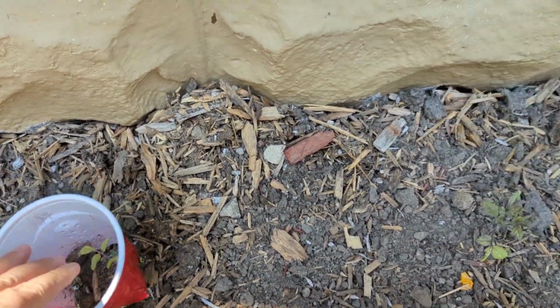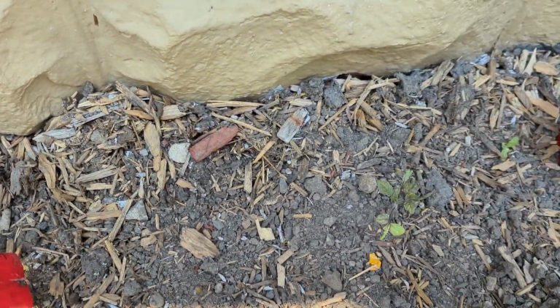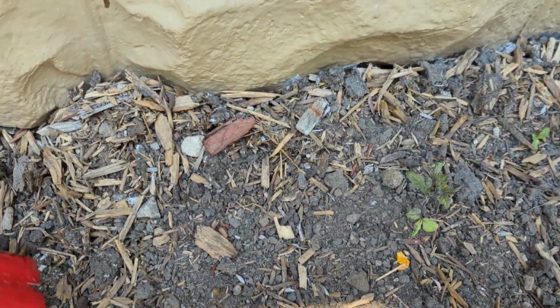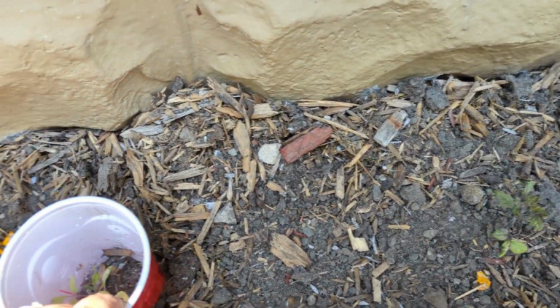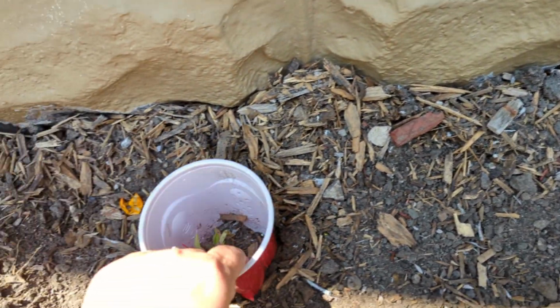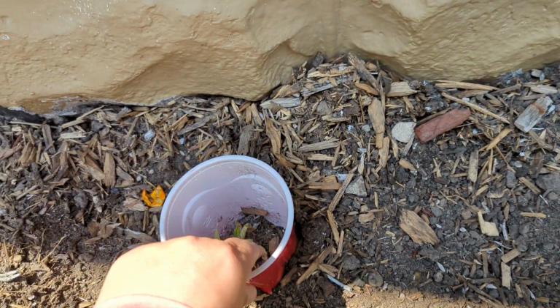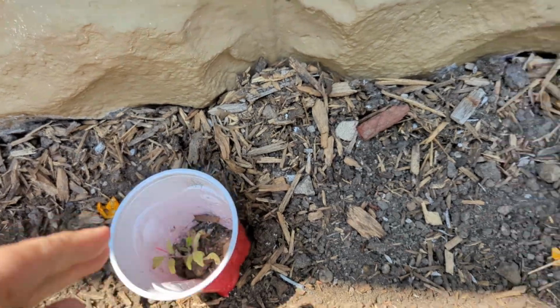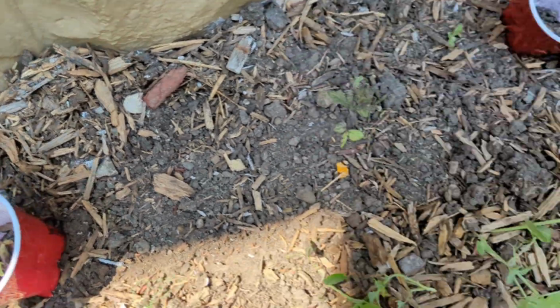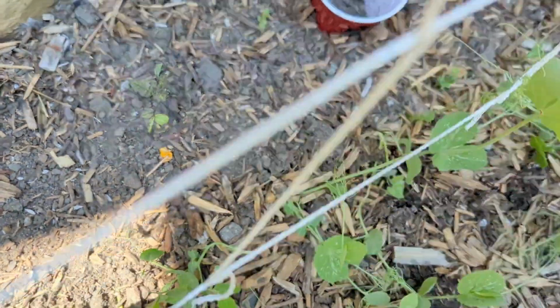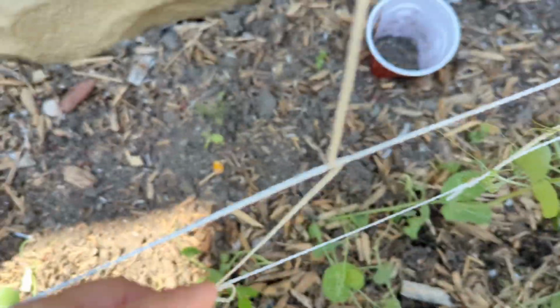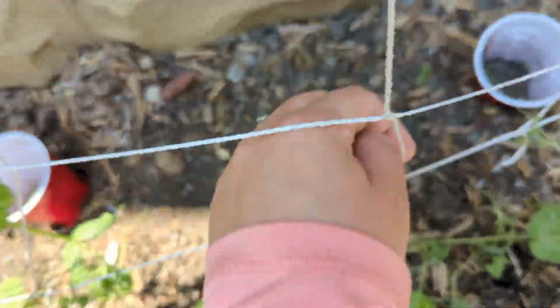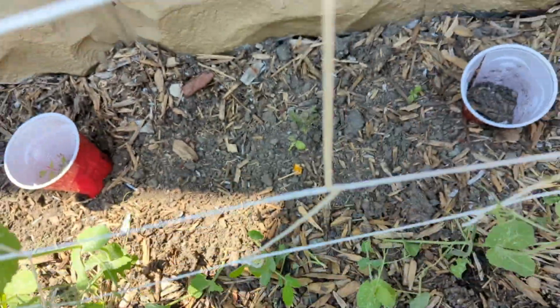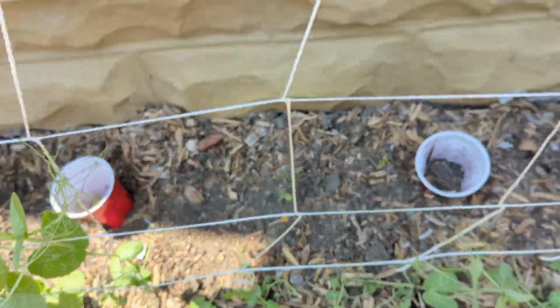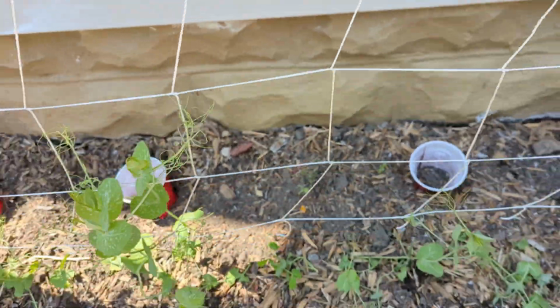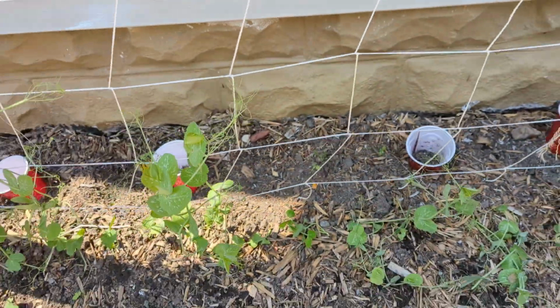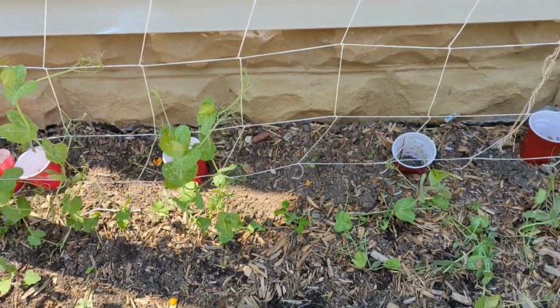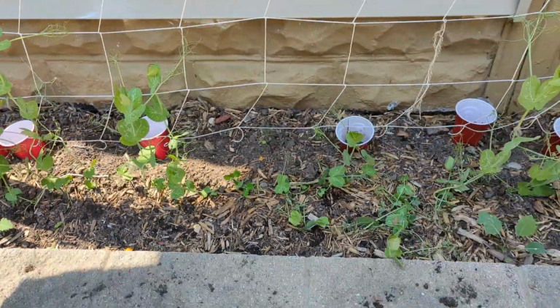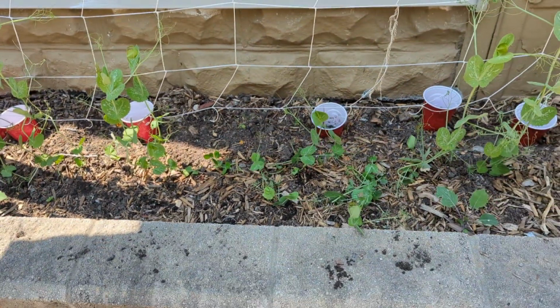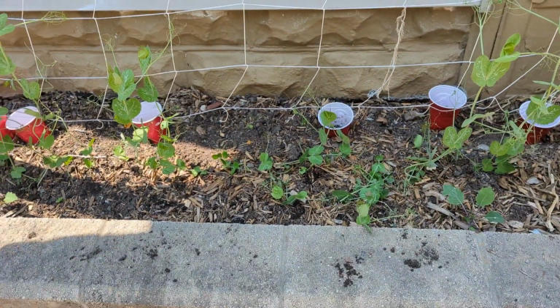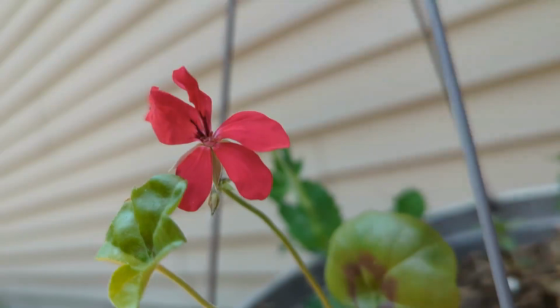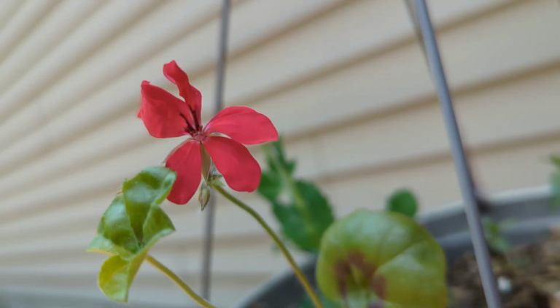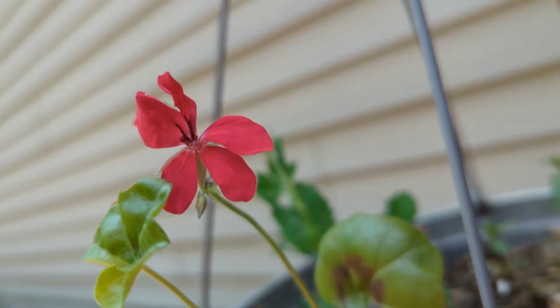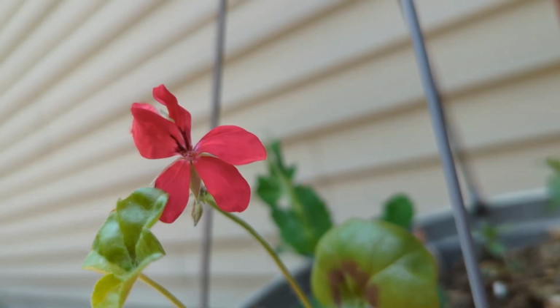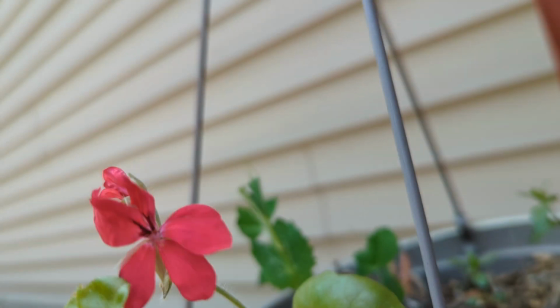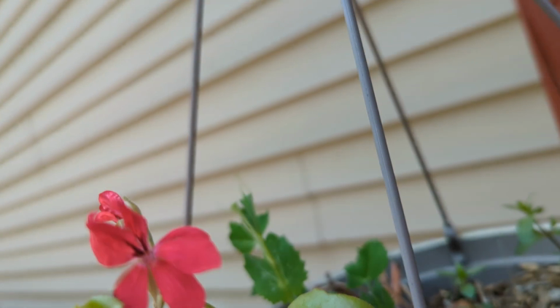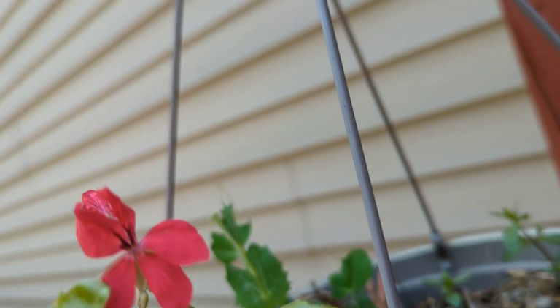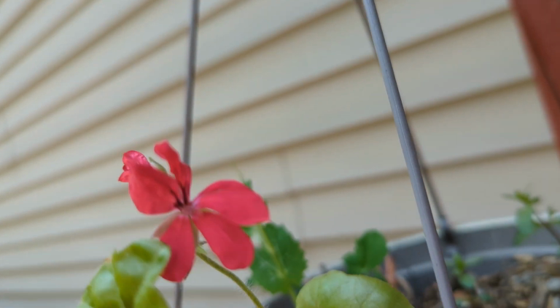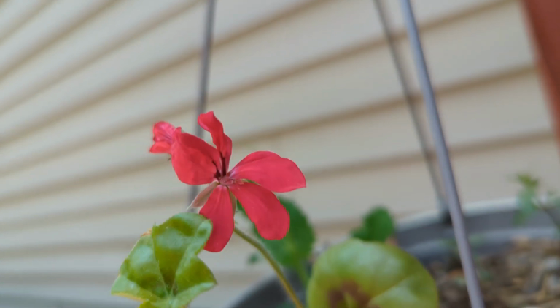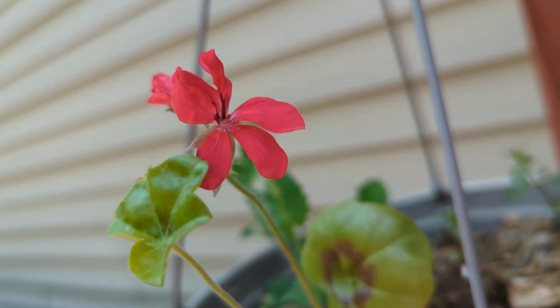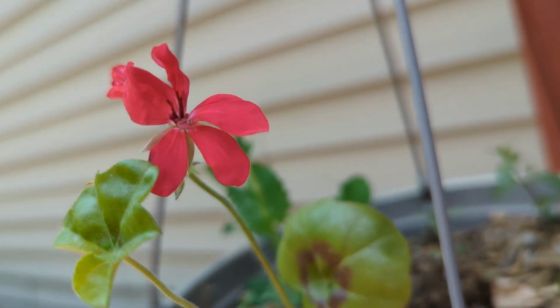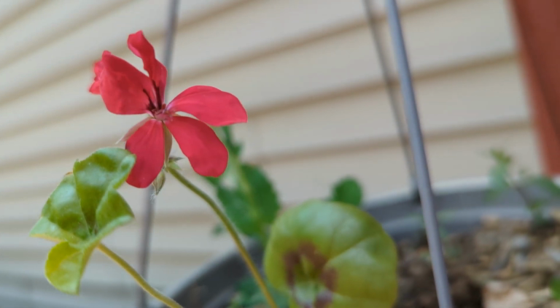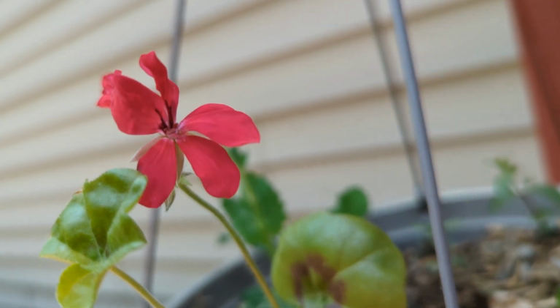I'll have some cherry tomatoes but probably not many, which is okay. Hello pretty flower - it's my first geranium of the season.